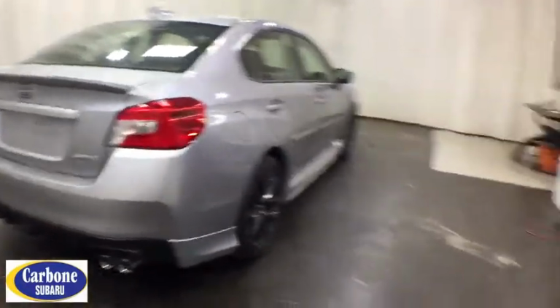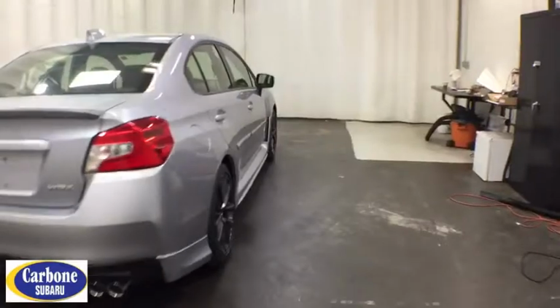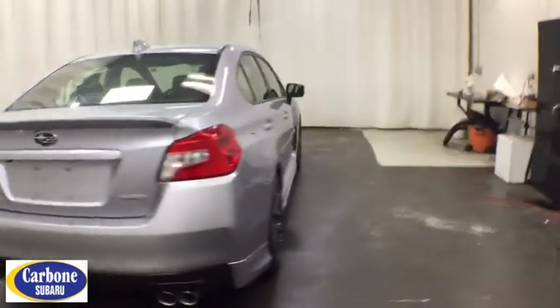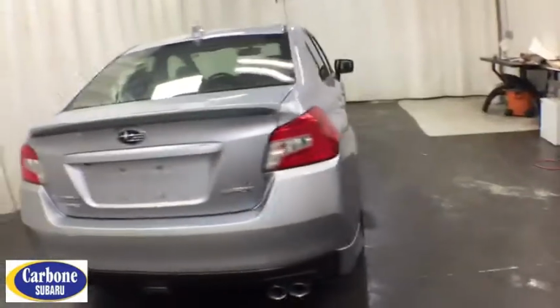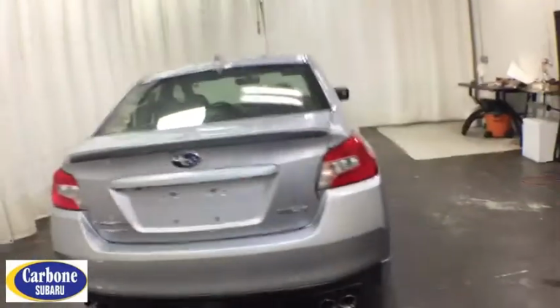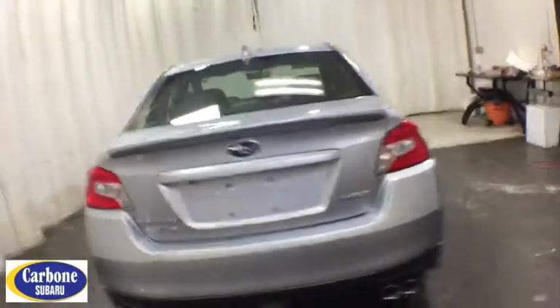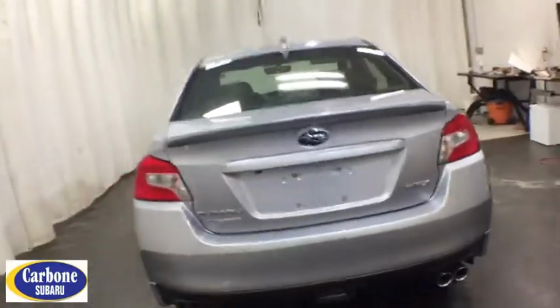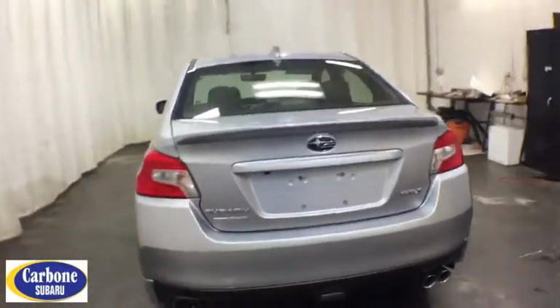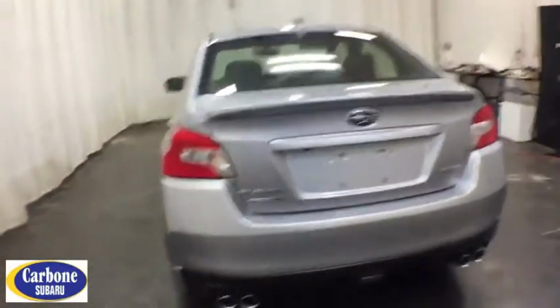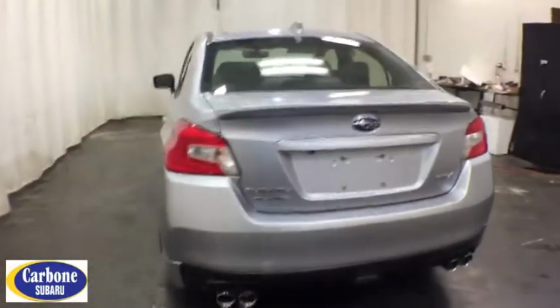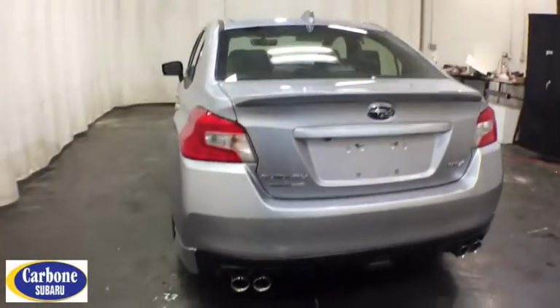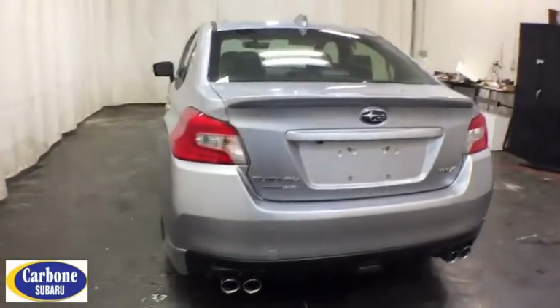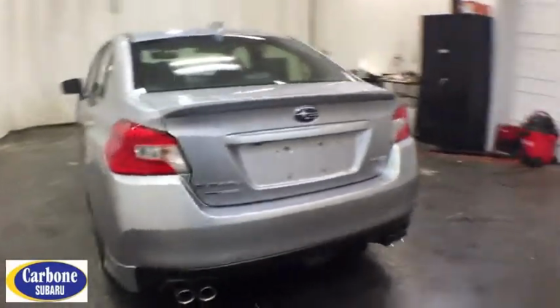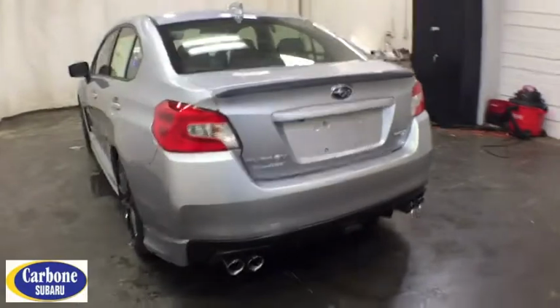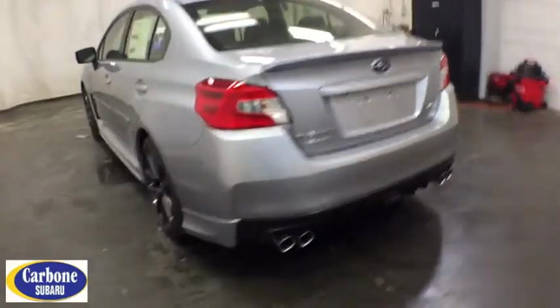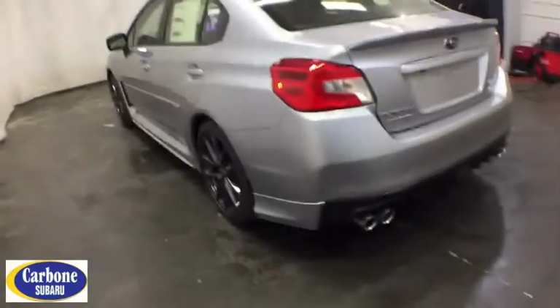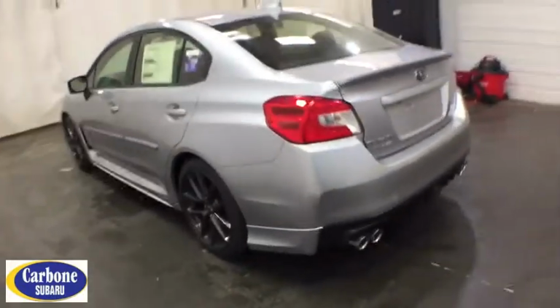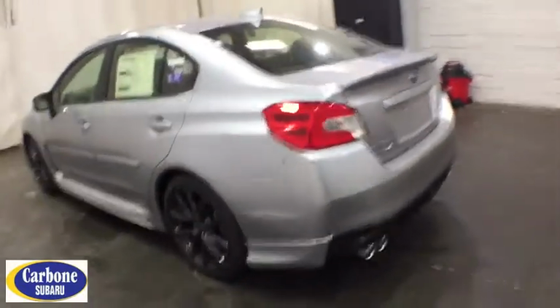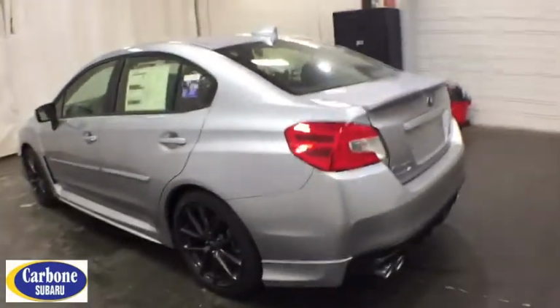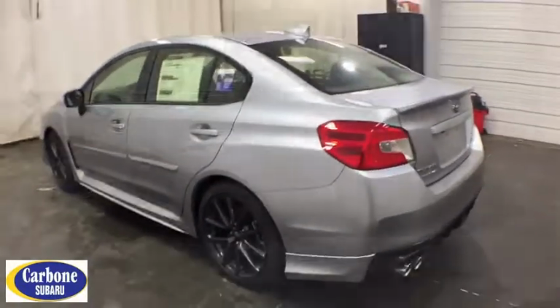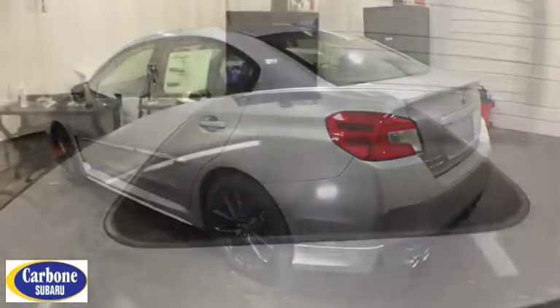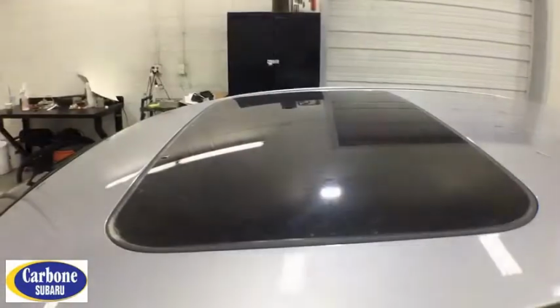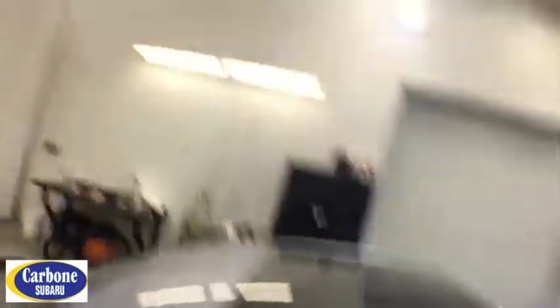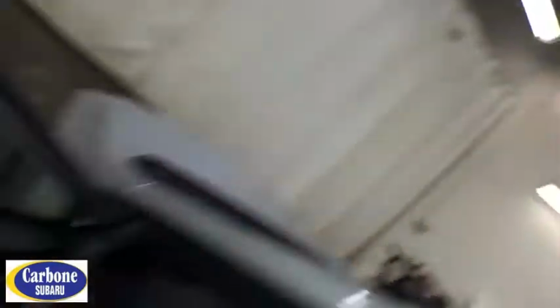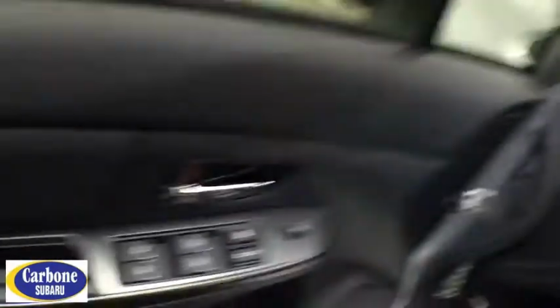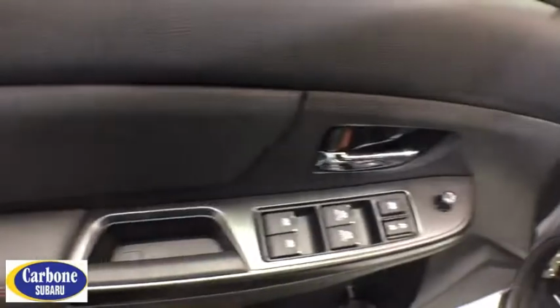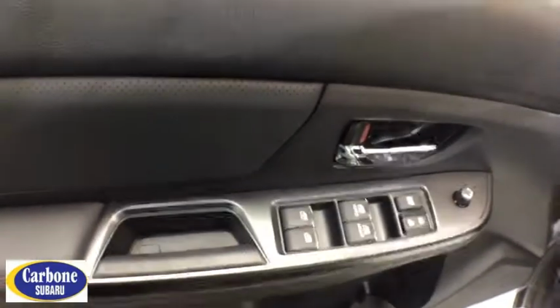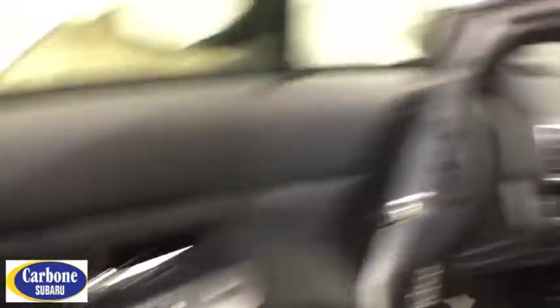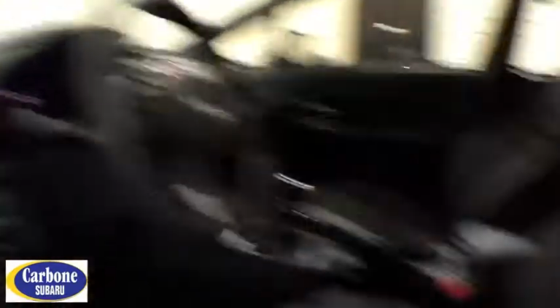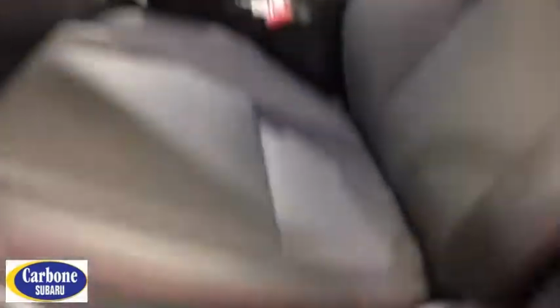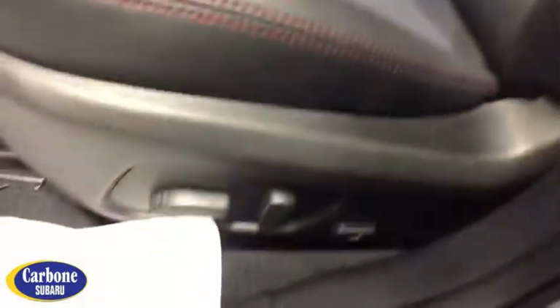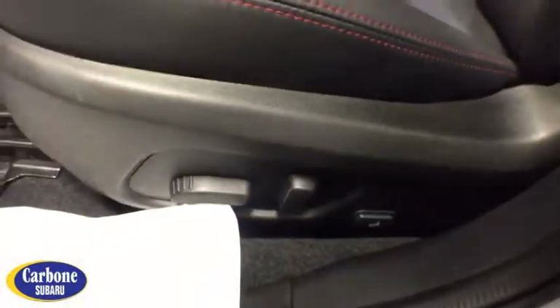Here are some of this vehicle's great options: backup camera, all-wheel drive, anti-lock braking system, stability control, traction control, keyless entry, steering wheel audio controls, Bluetooth, leather-wrapped steering wheel, power steering.